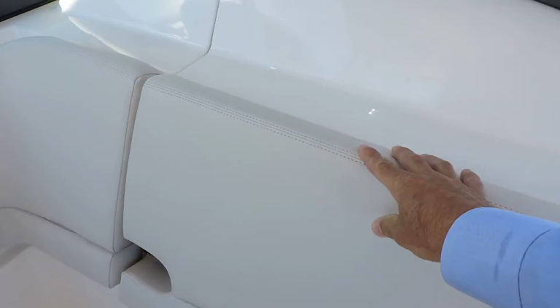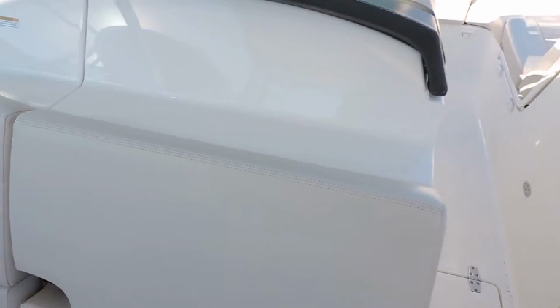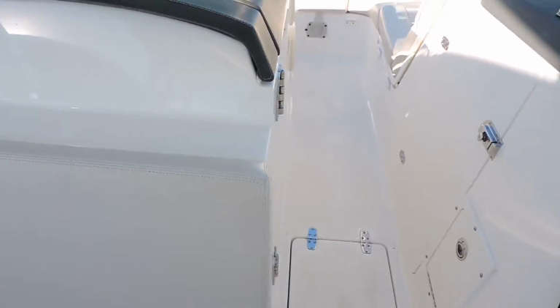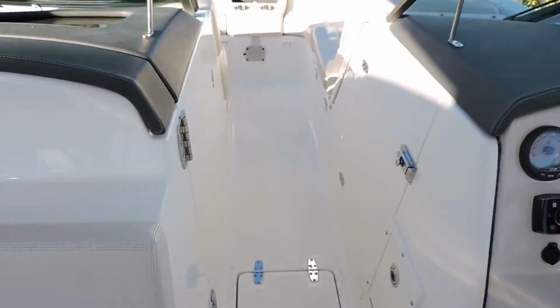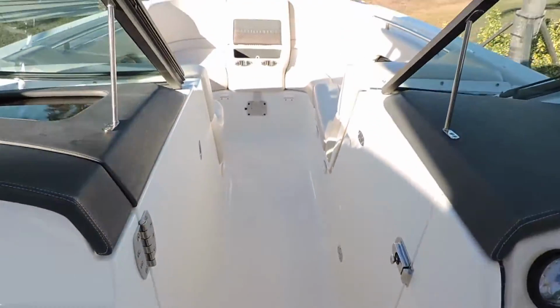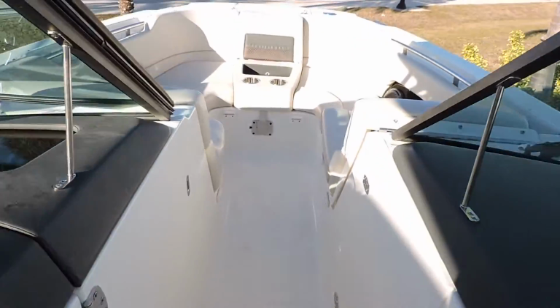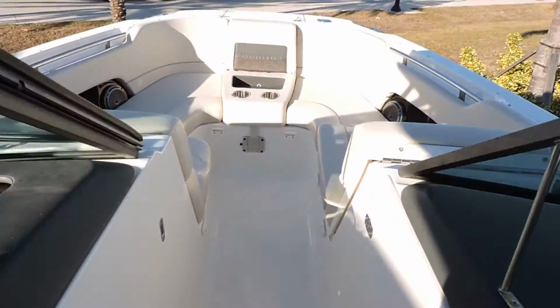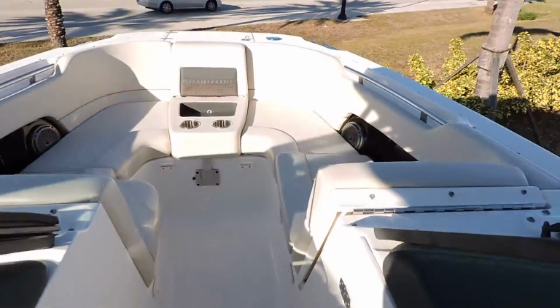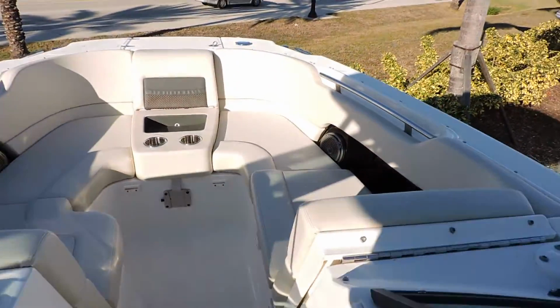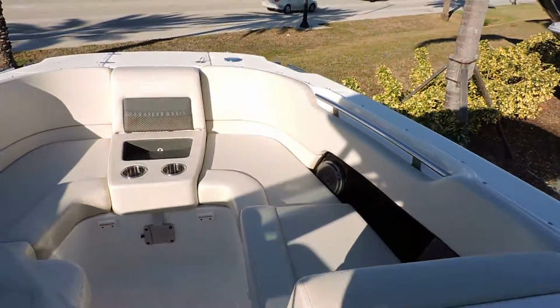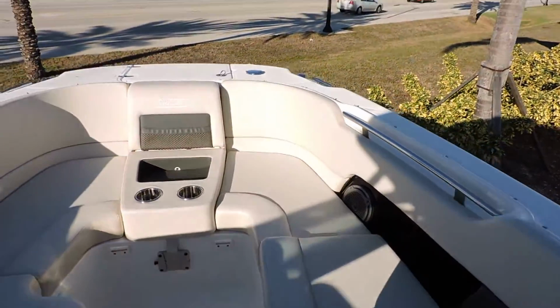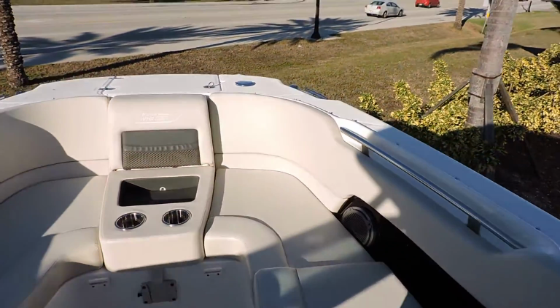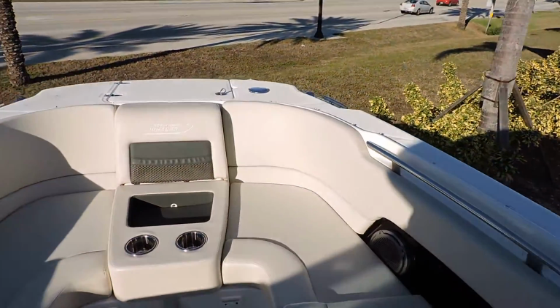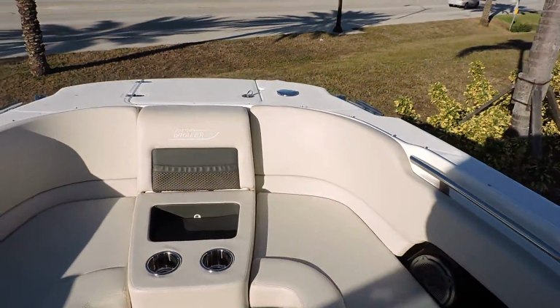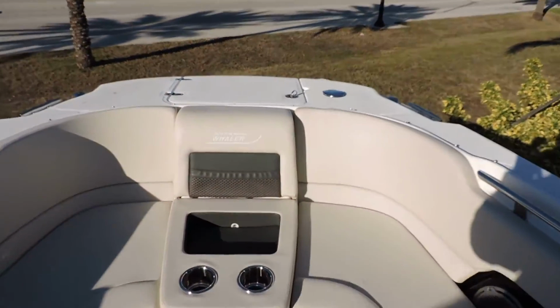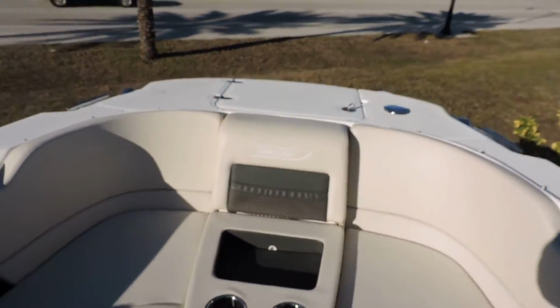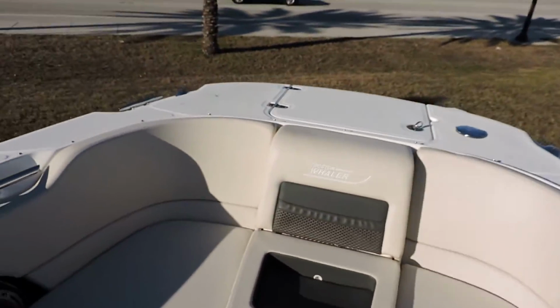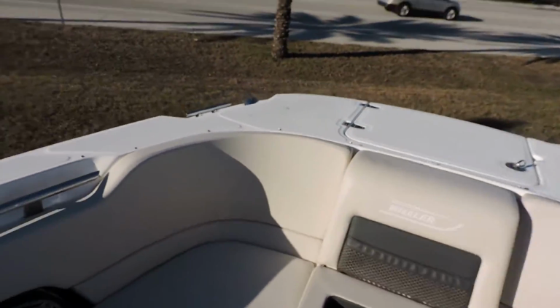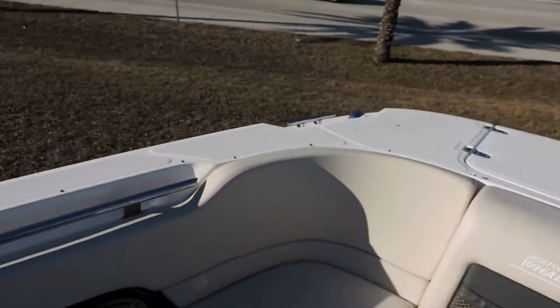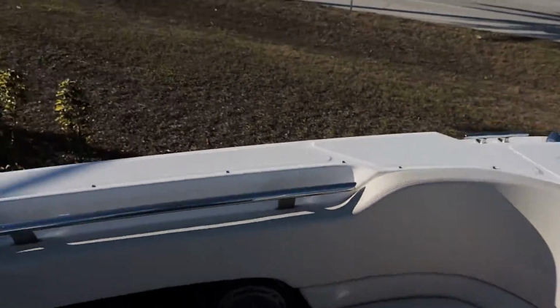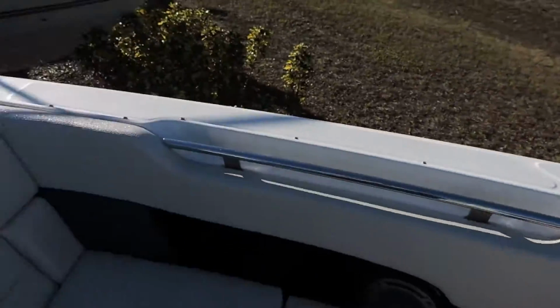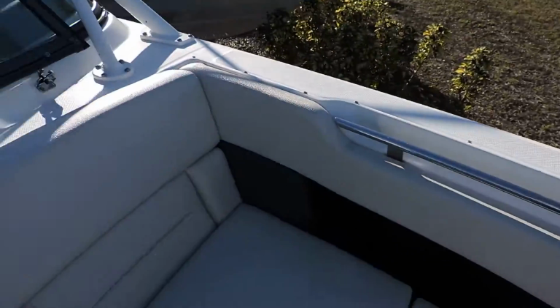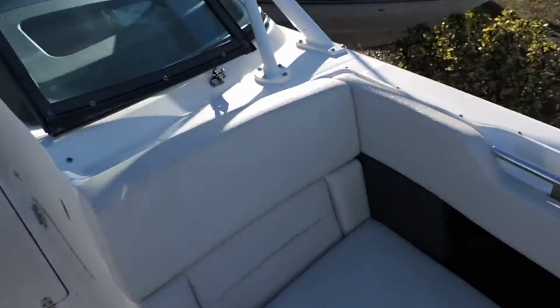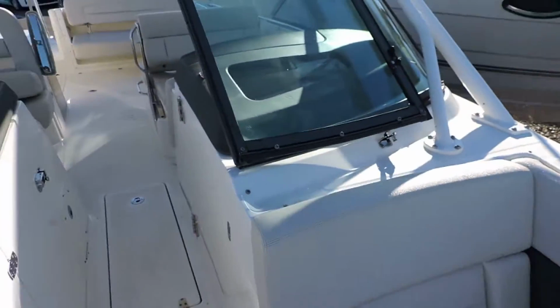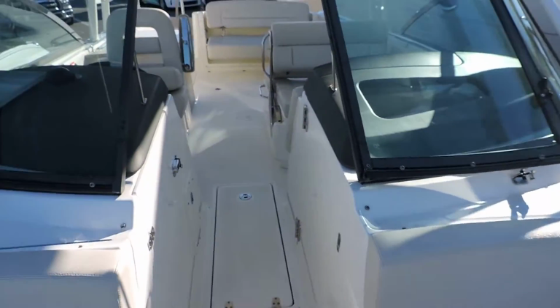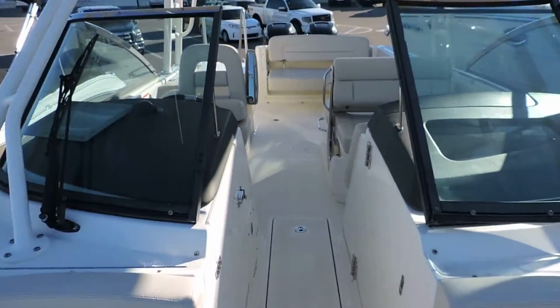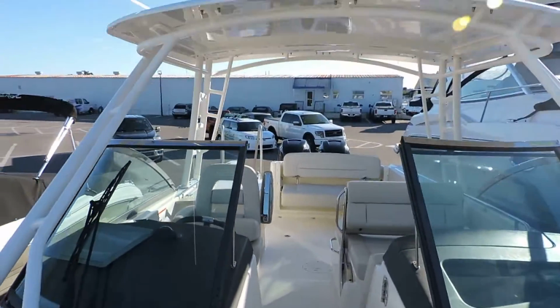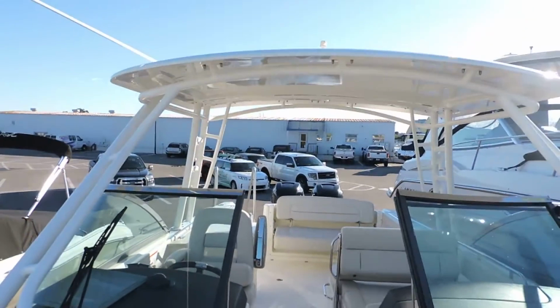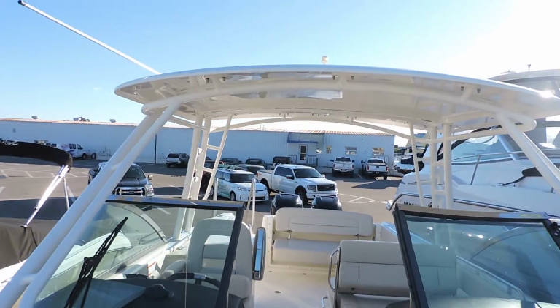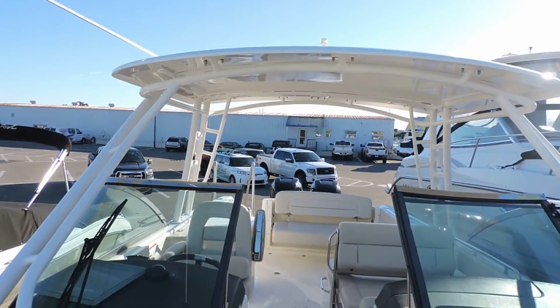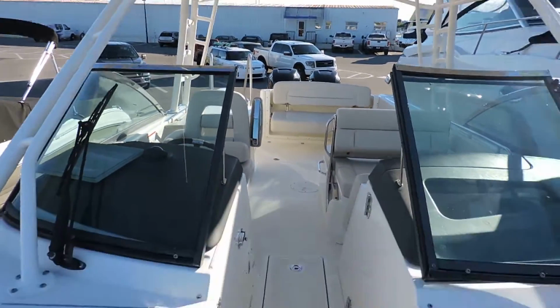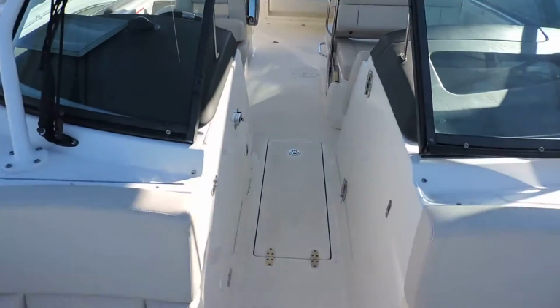As you can see, the boat's in excellent condition — no rips, no tears on the vinyls. Very low hours on it and very clean.